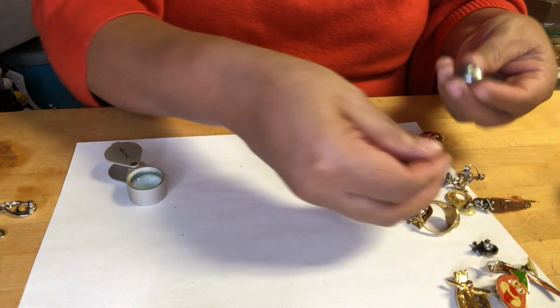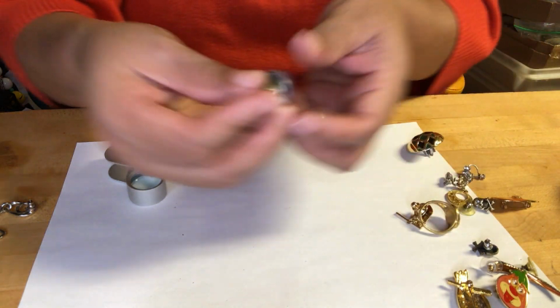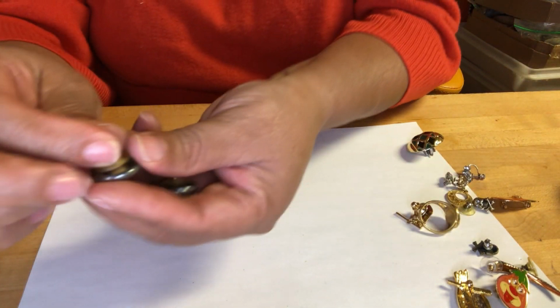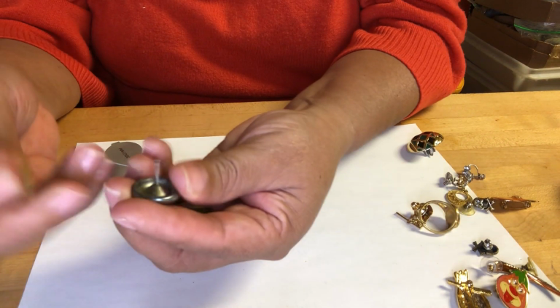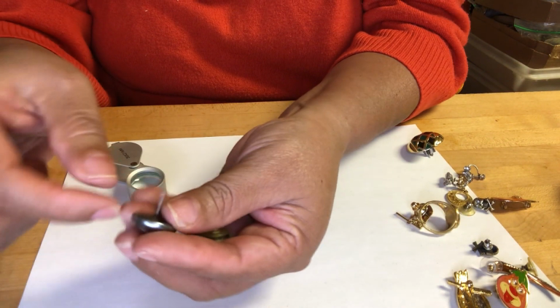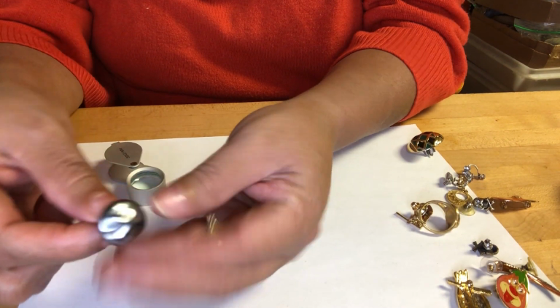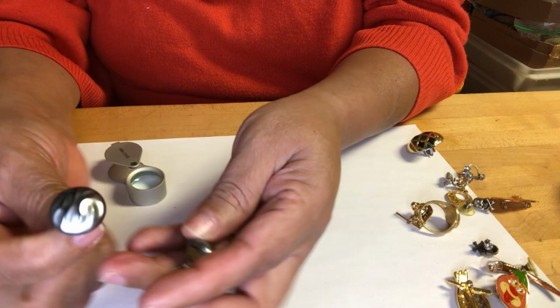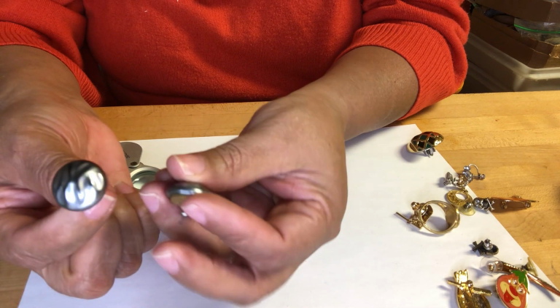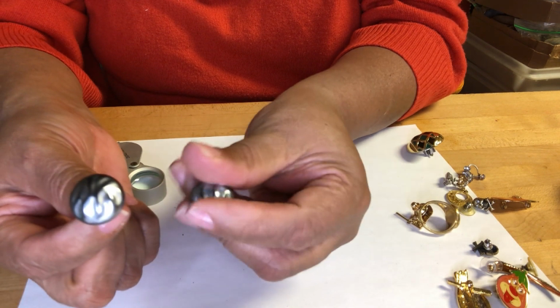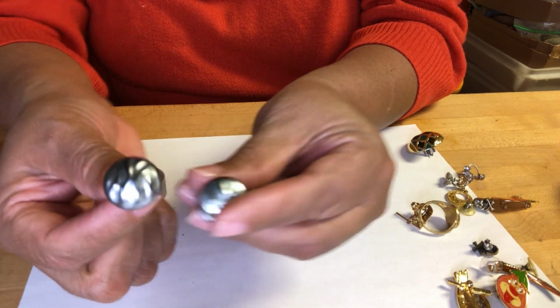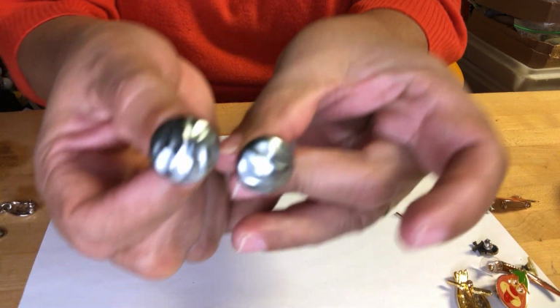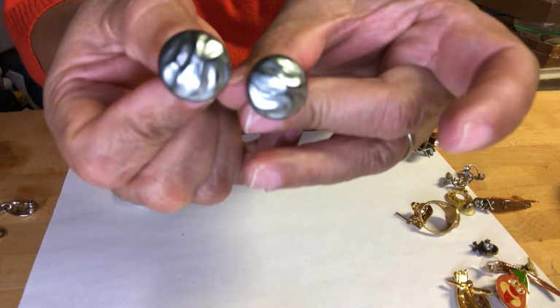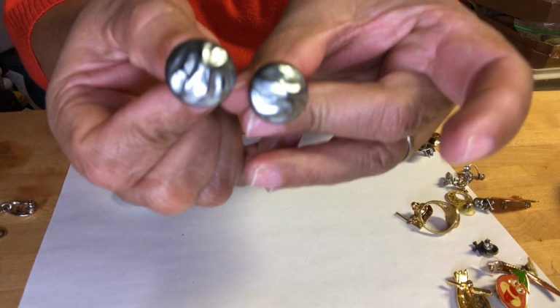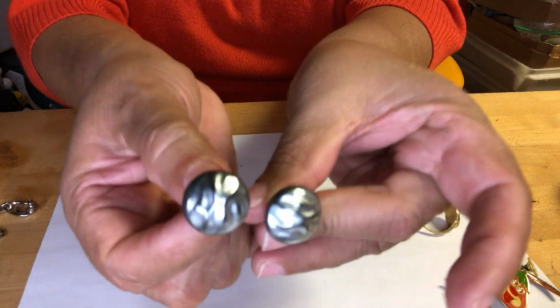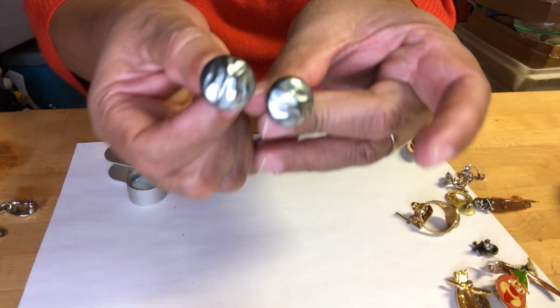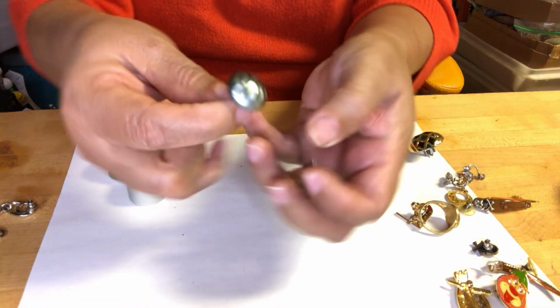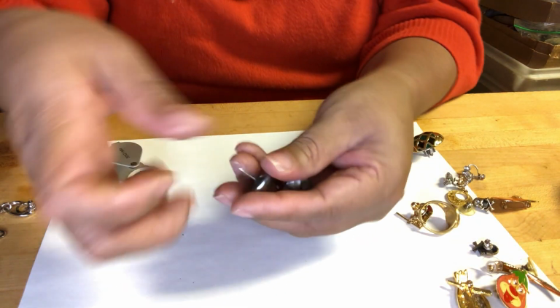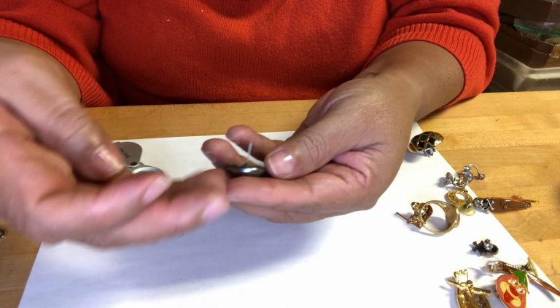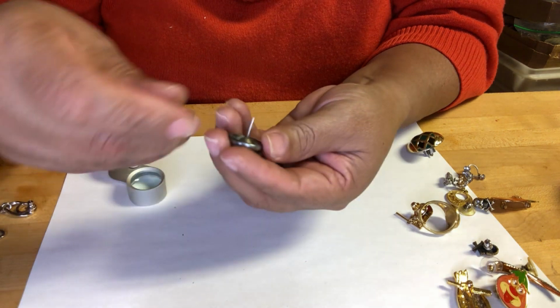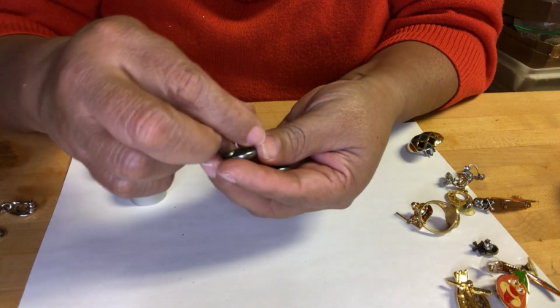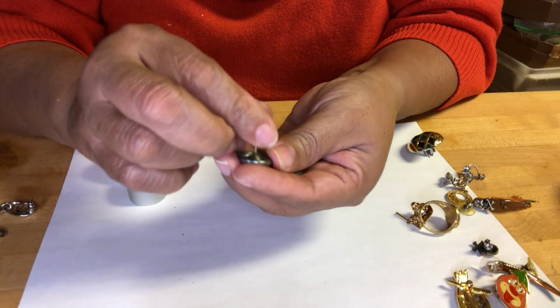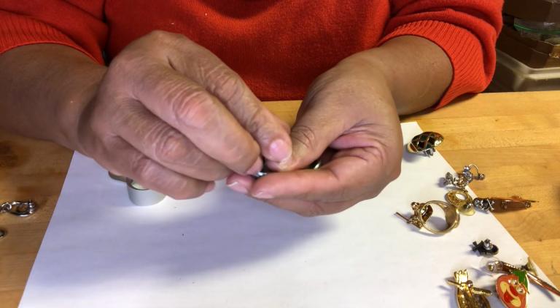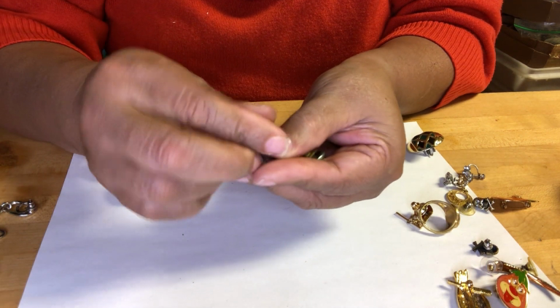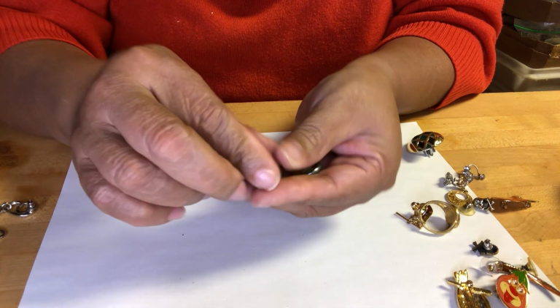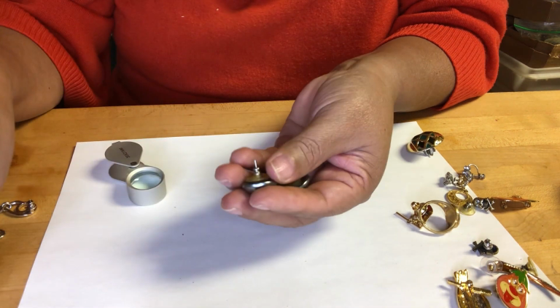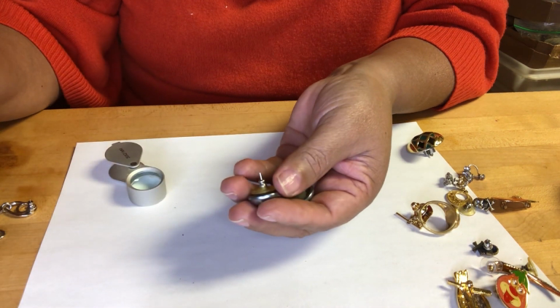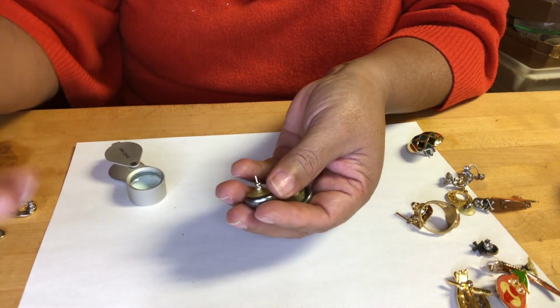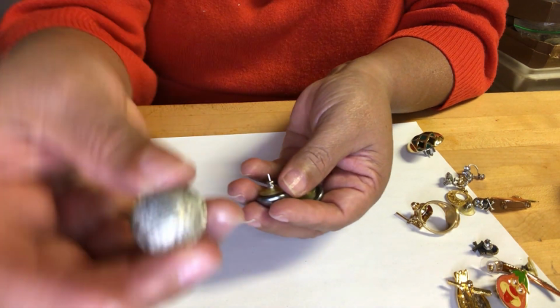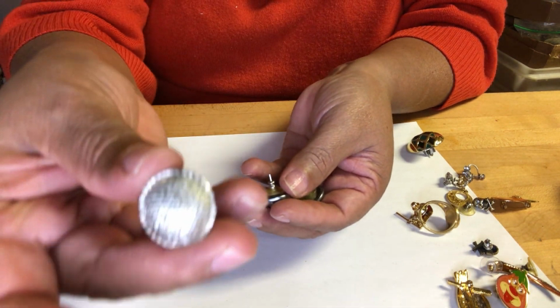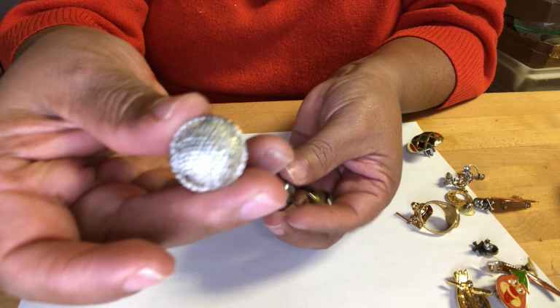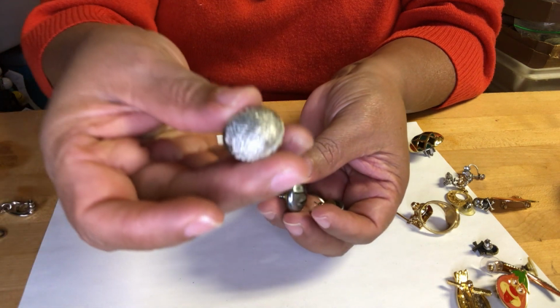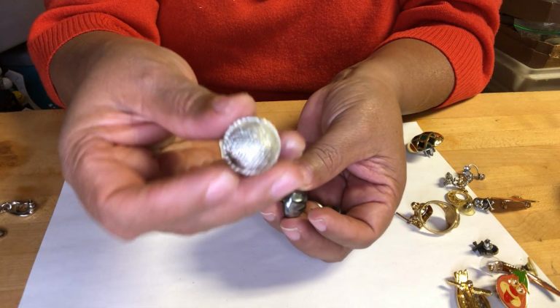Another half-dome — these are plastic with texture on the top. And these are textured domes too, as you can see.